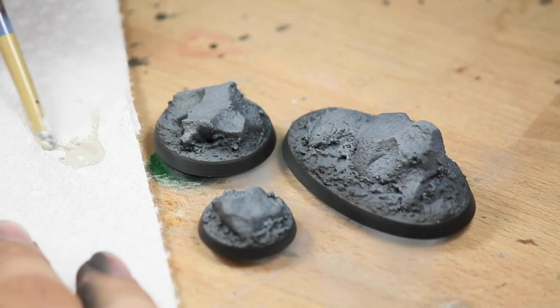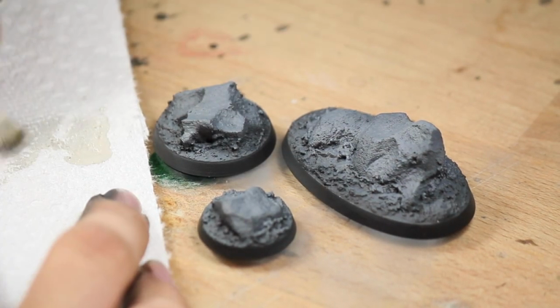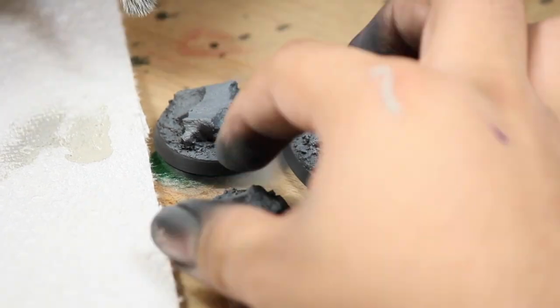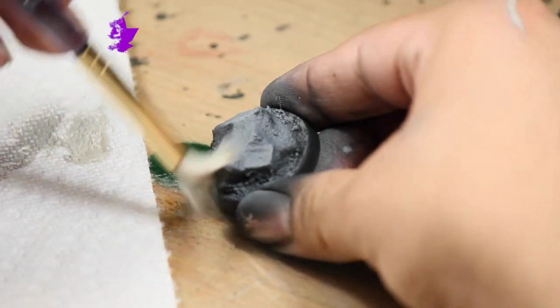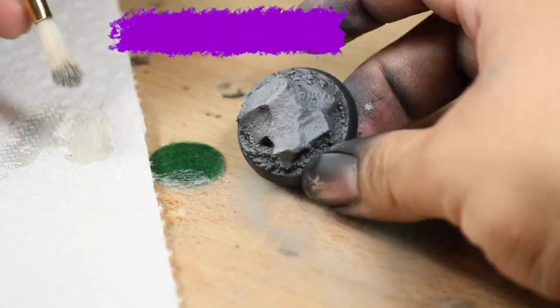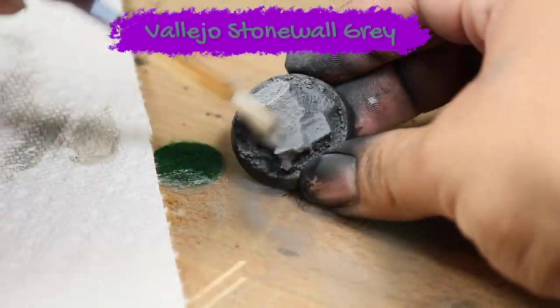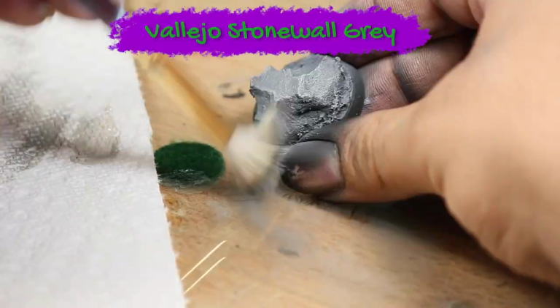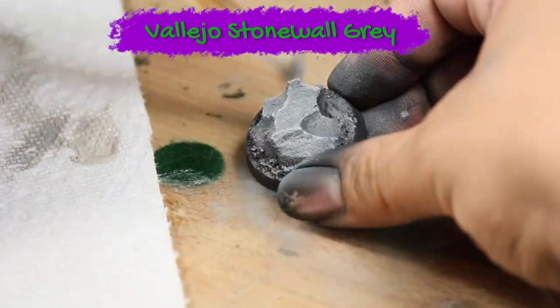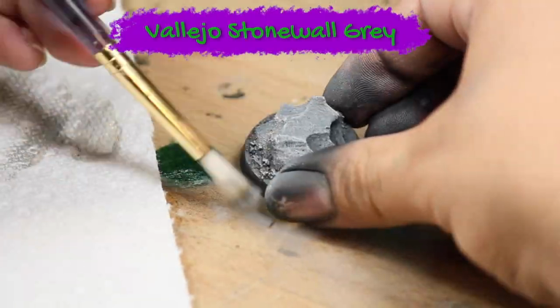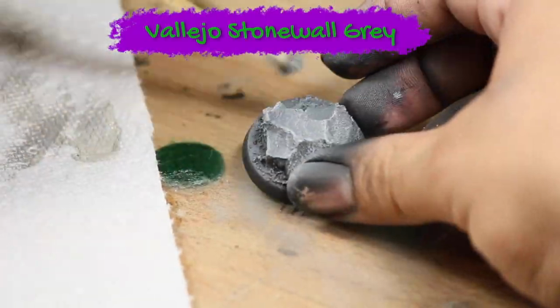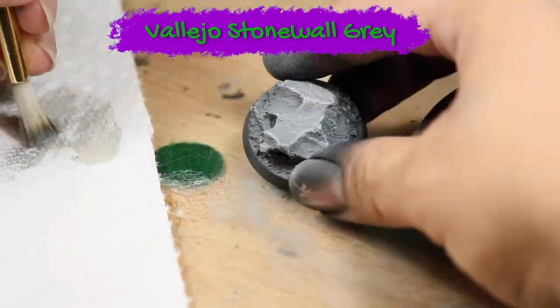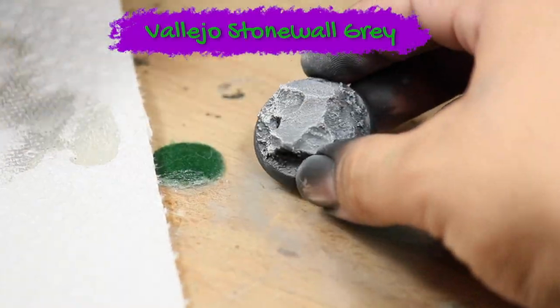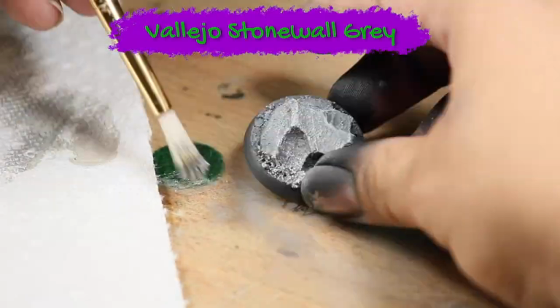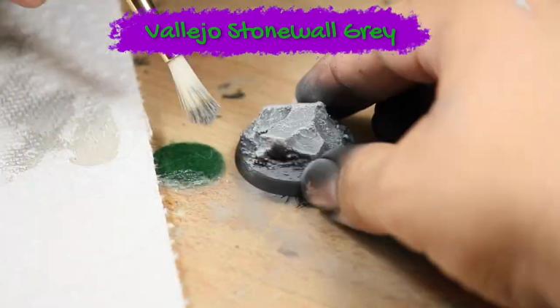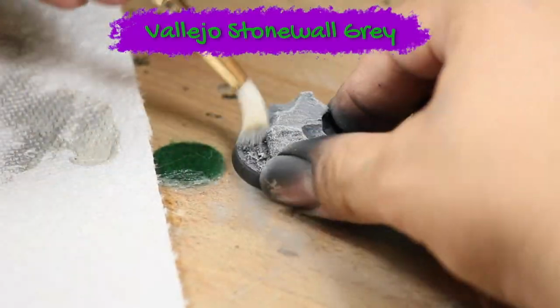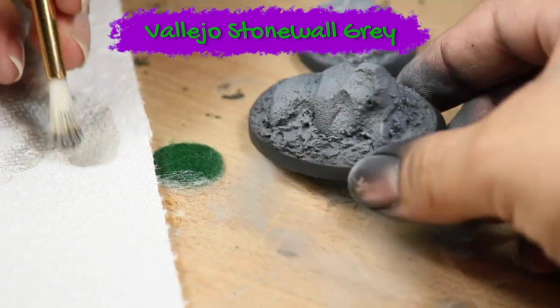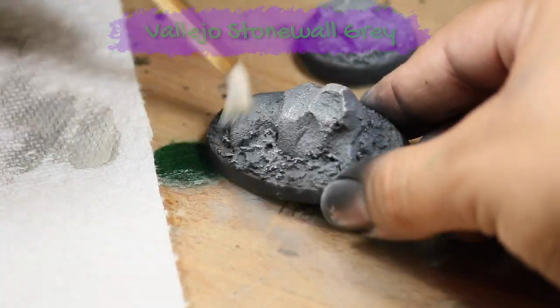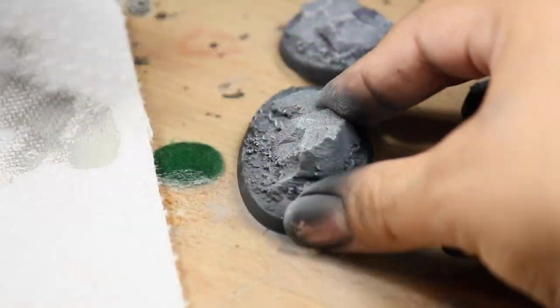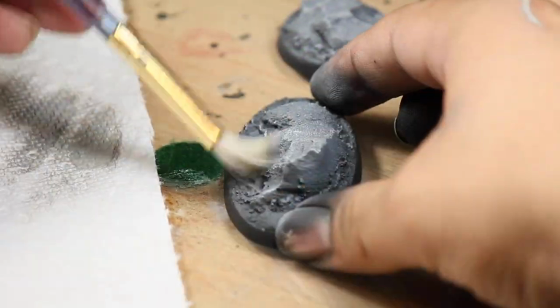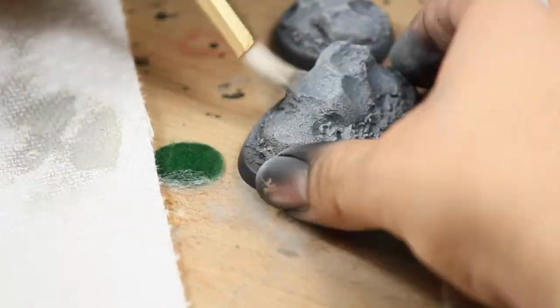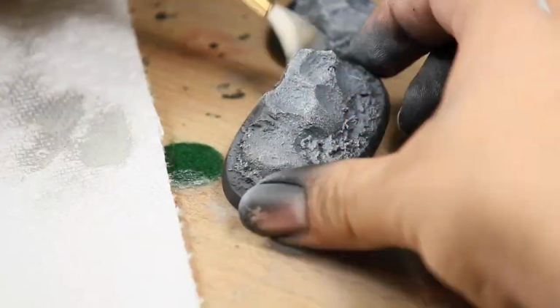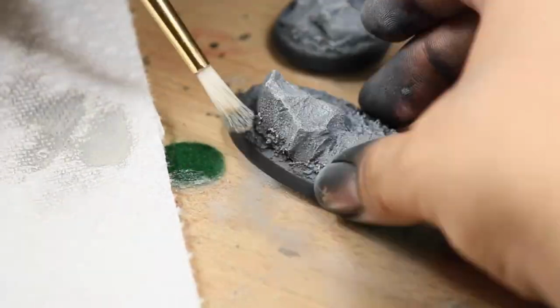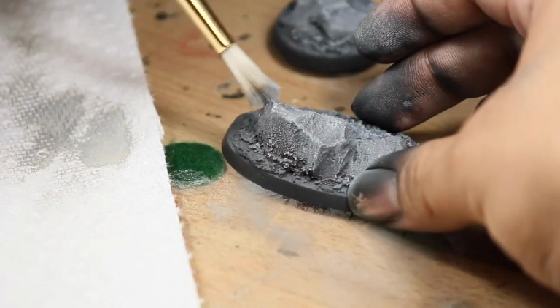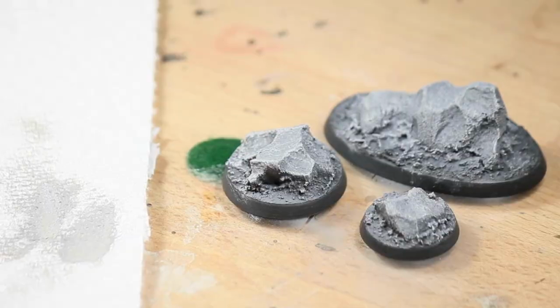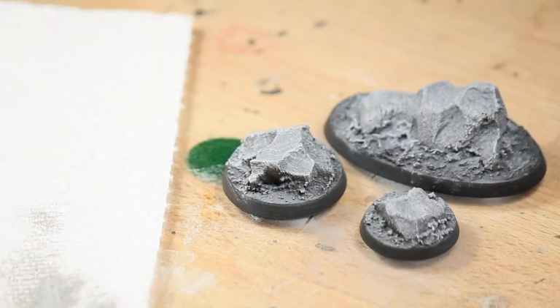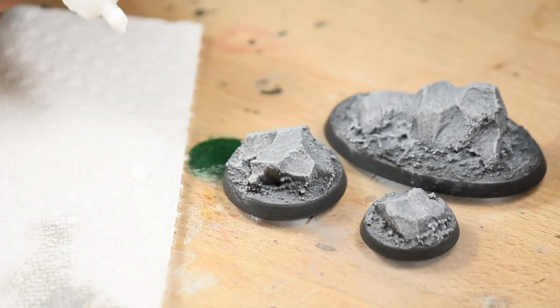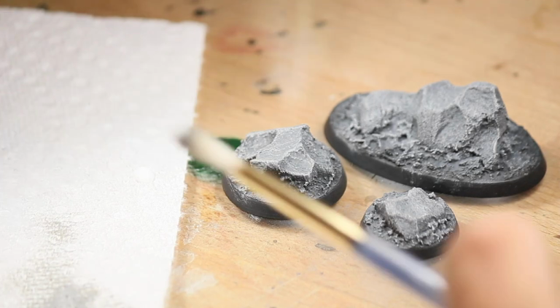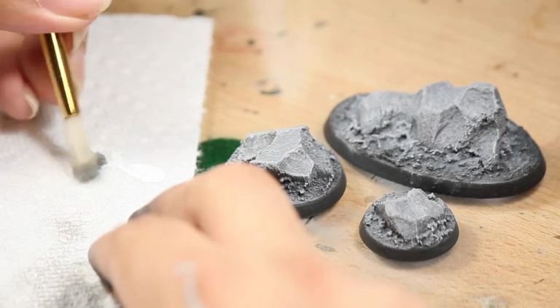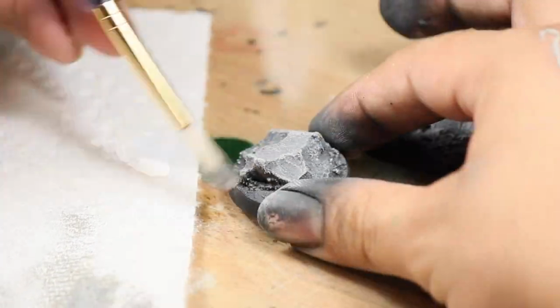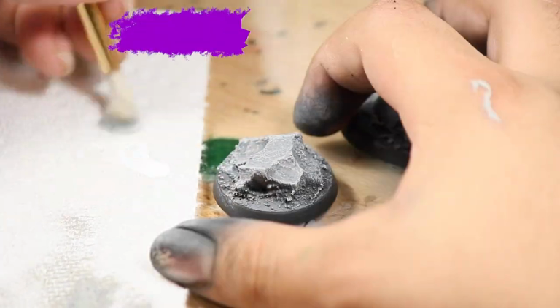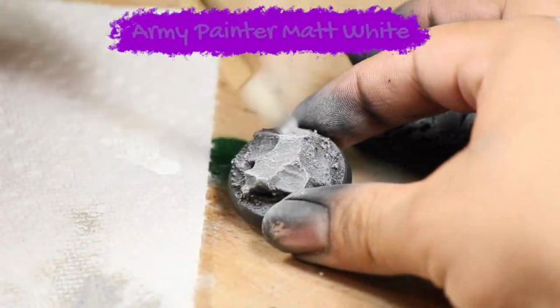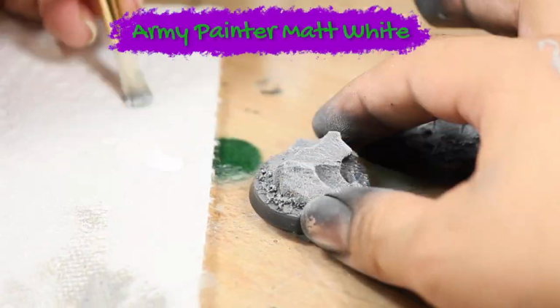Next I gave the rocks a heavy dry brushing with some Vallejo Stone Wall Gray. After that, I did a light dry brushing with some white paint.